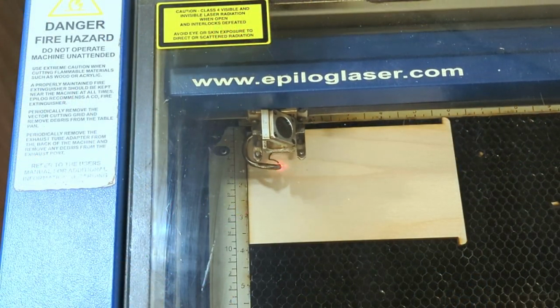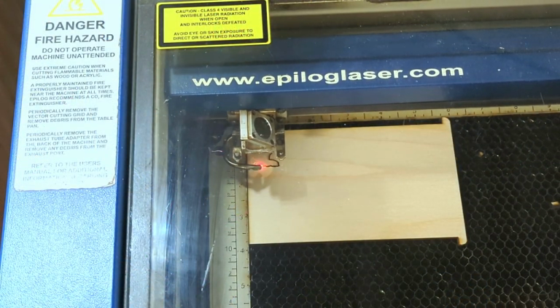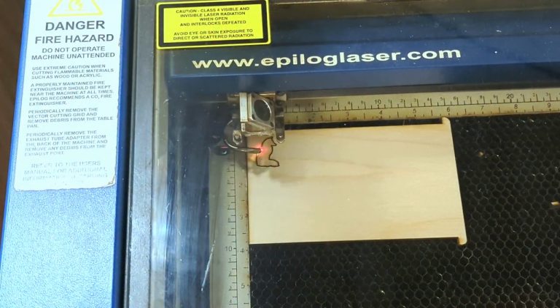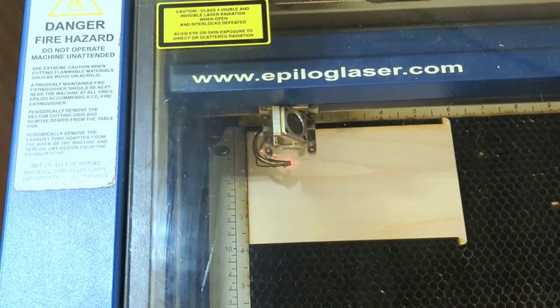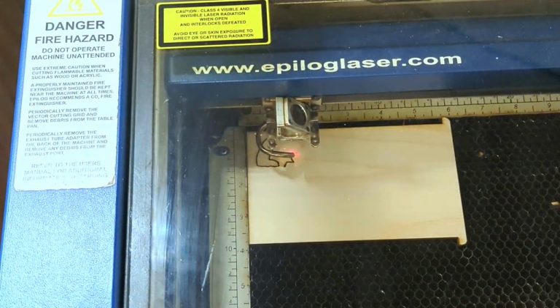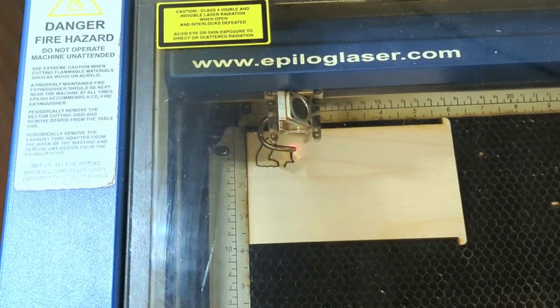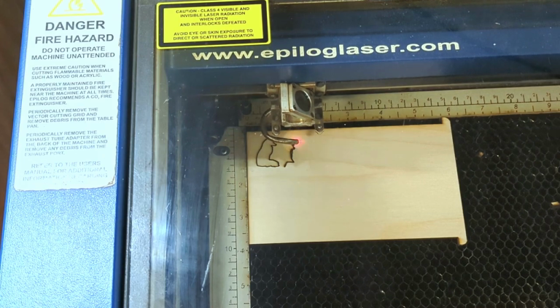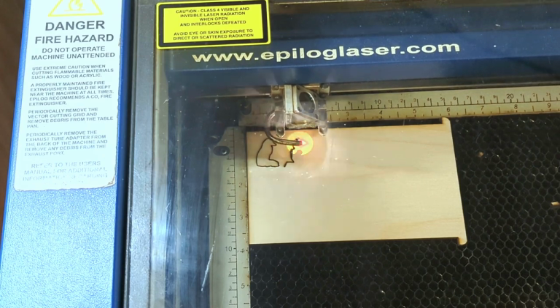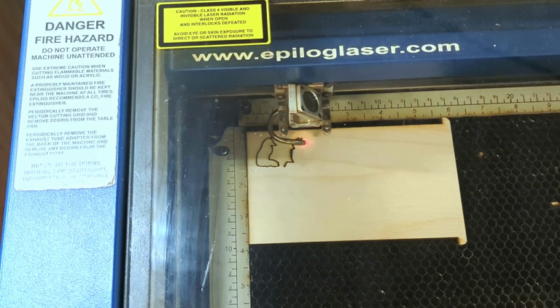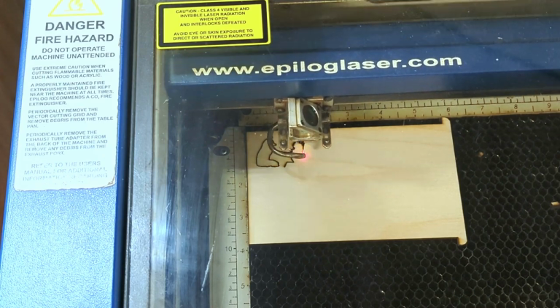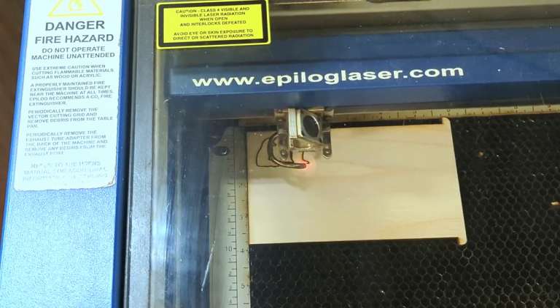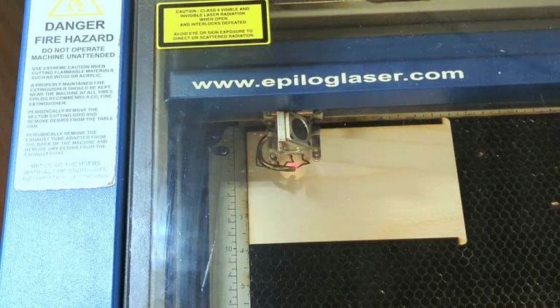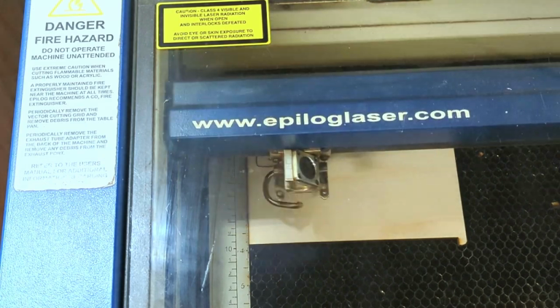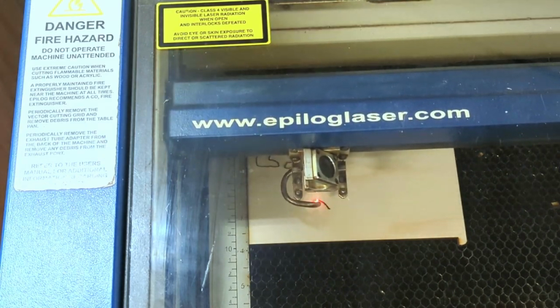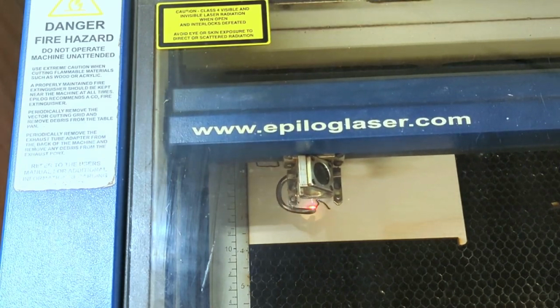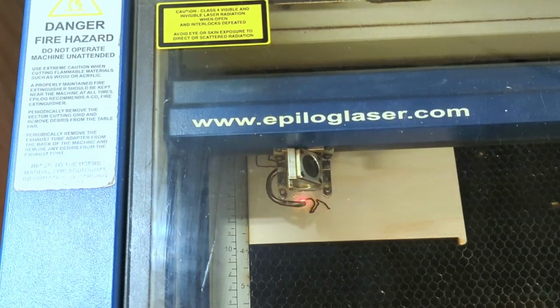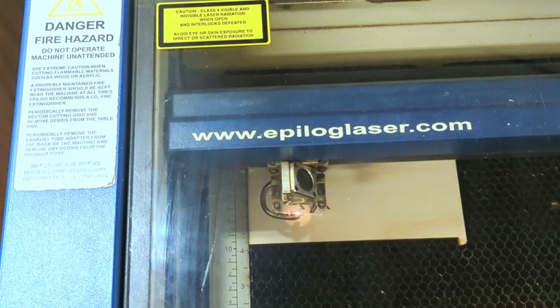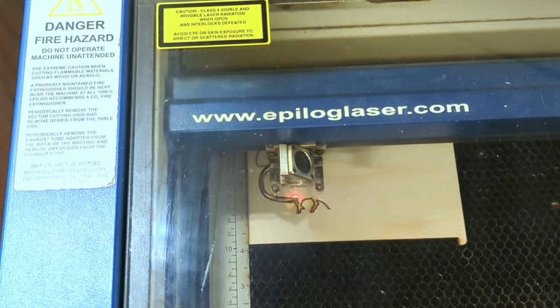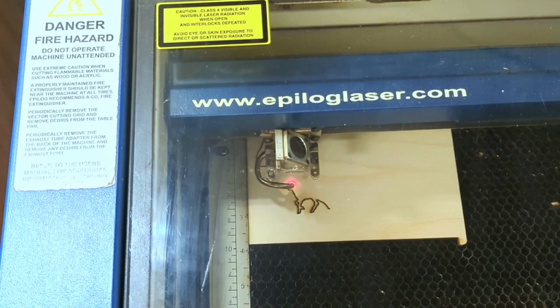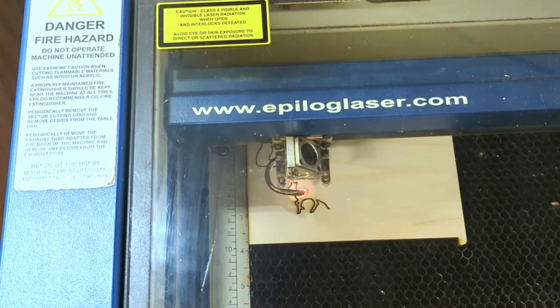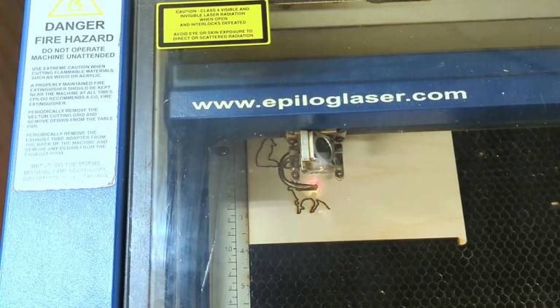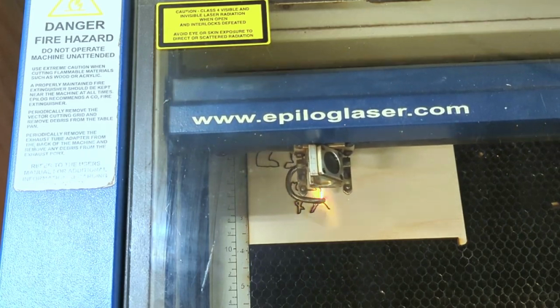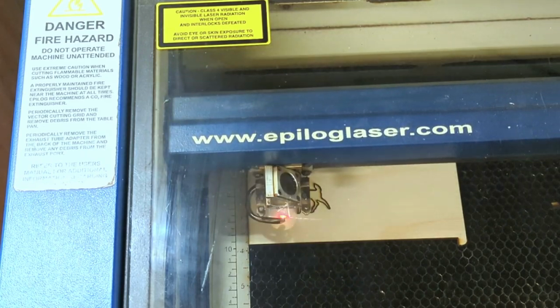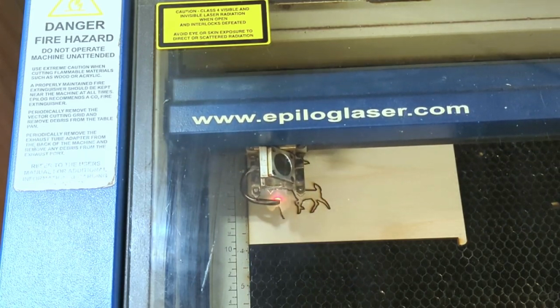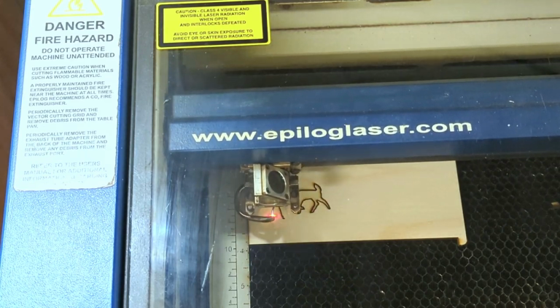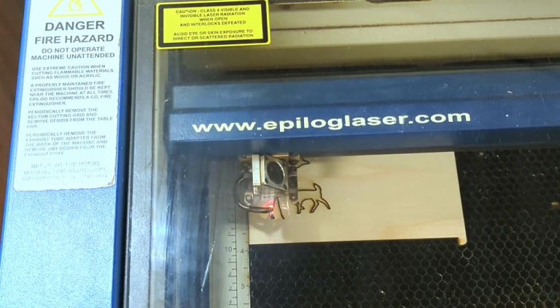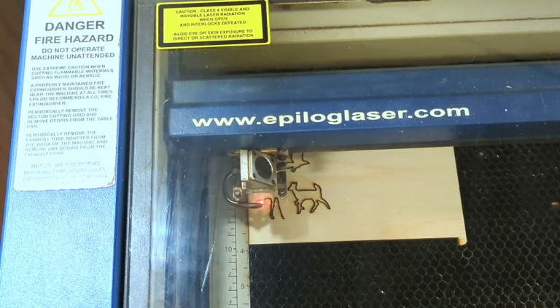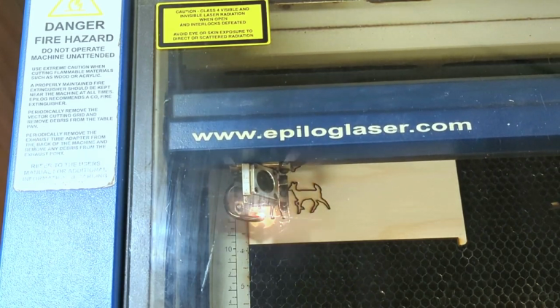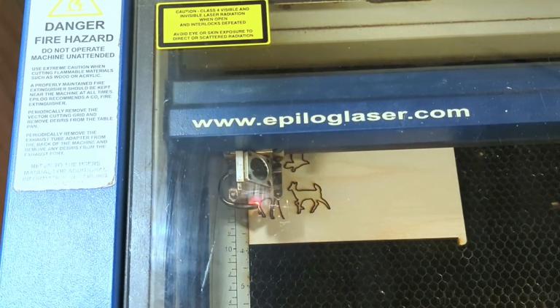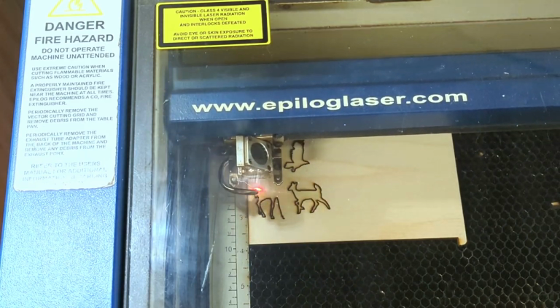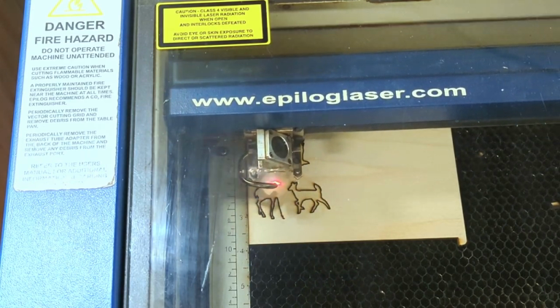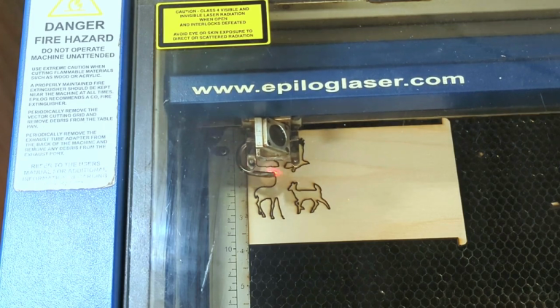So the first thing you'll need to do is cut out your shapes. I'm going to be doing a woodland critter collection on my Epilogue laser, but you could also hand cut these on a scroll saw.